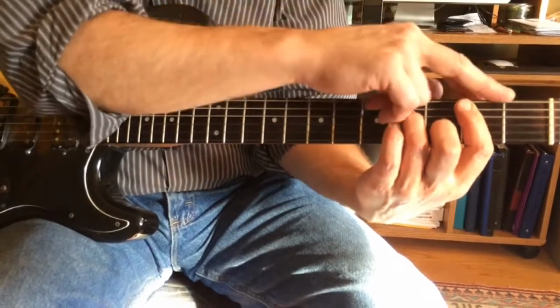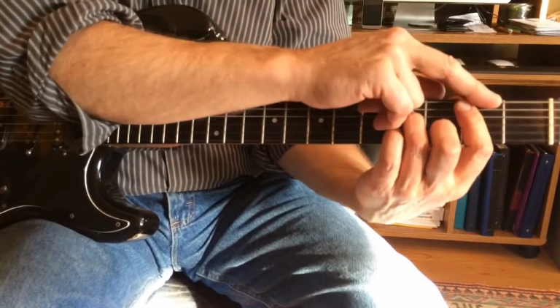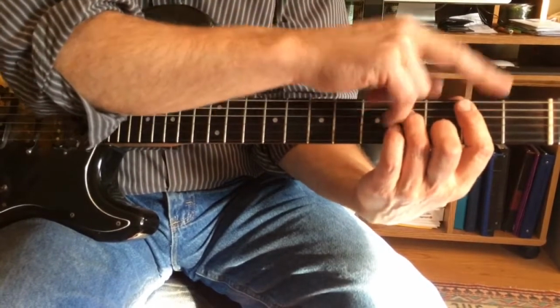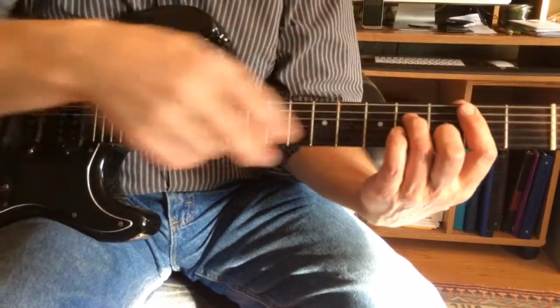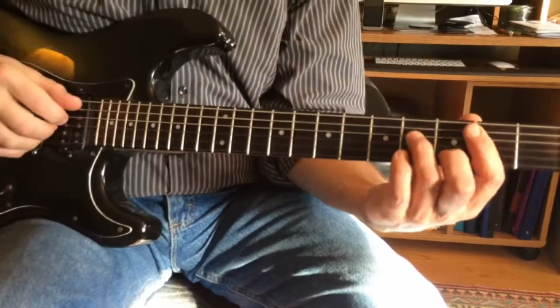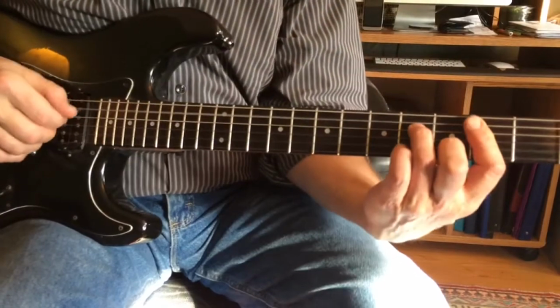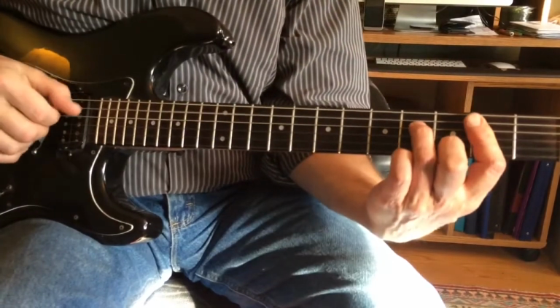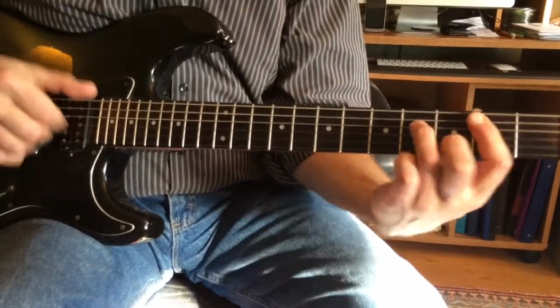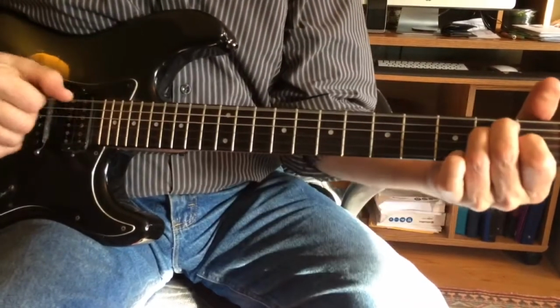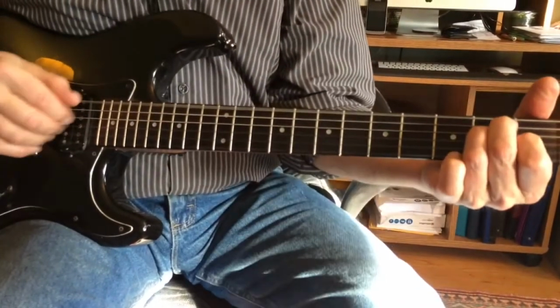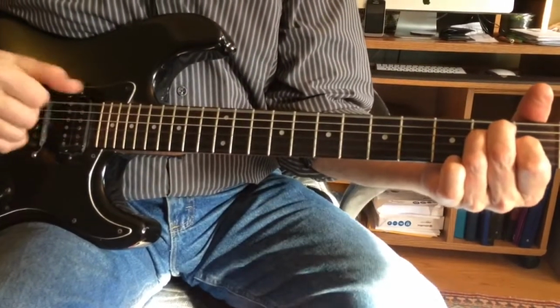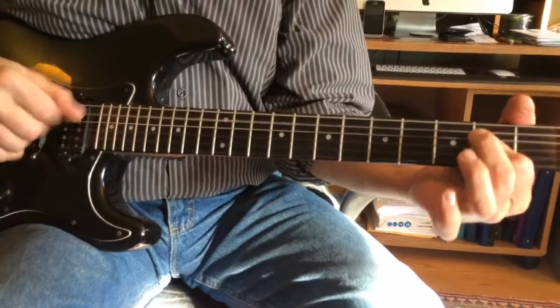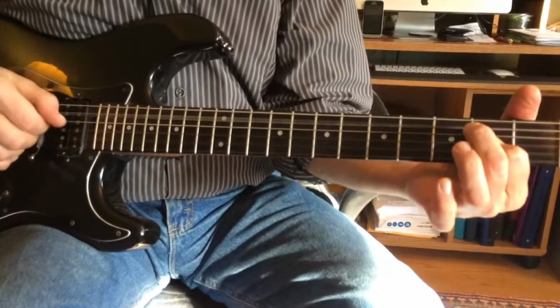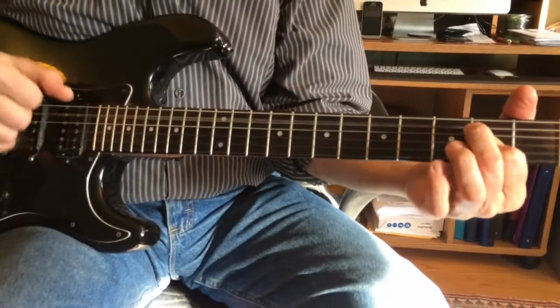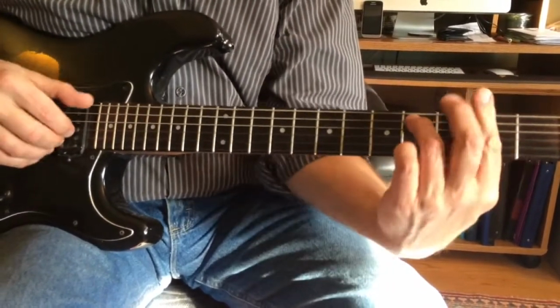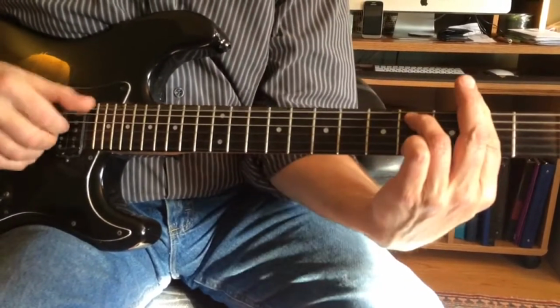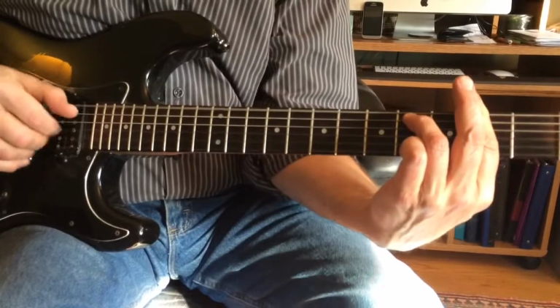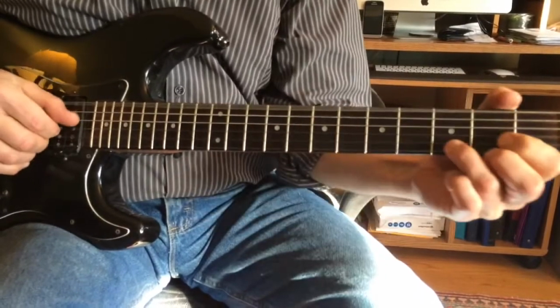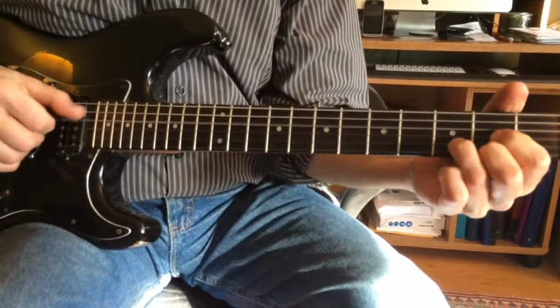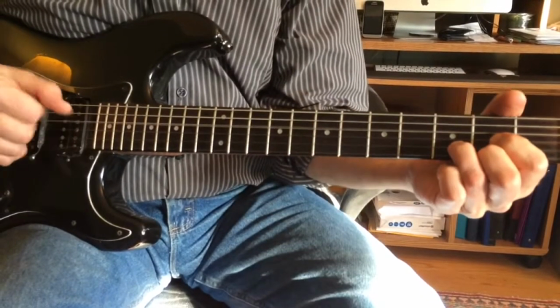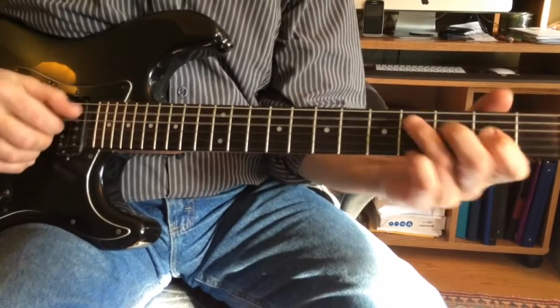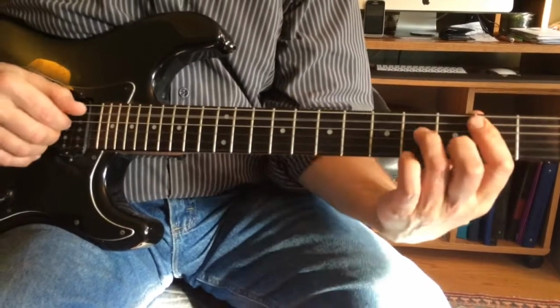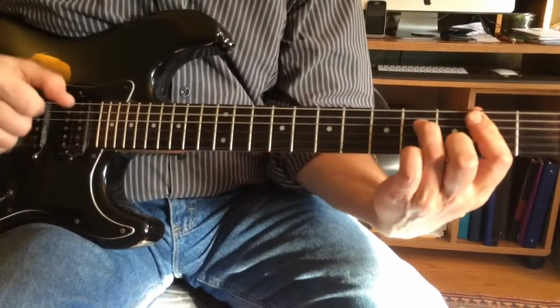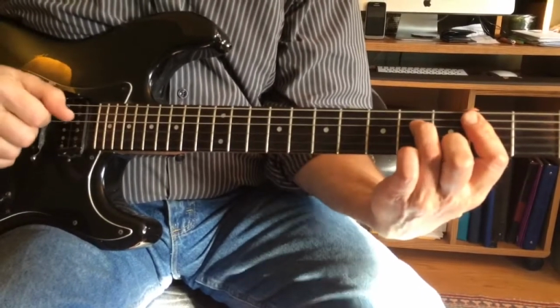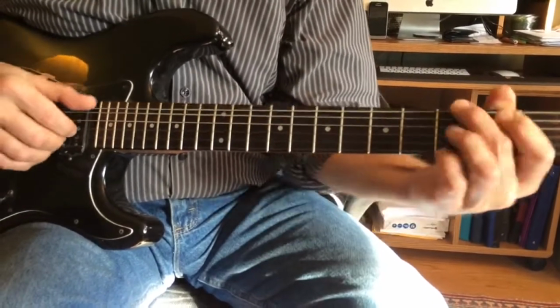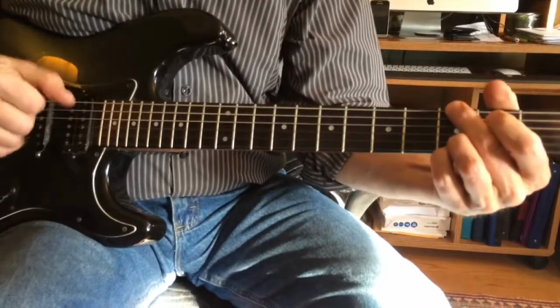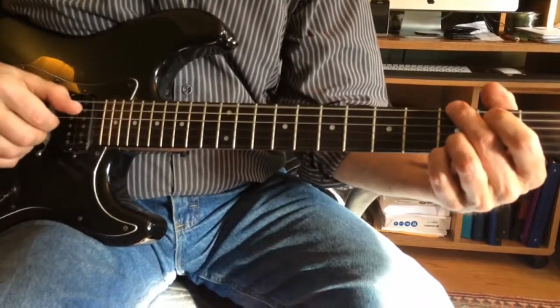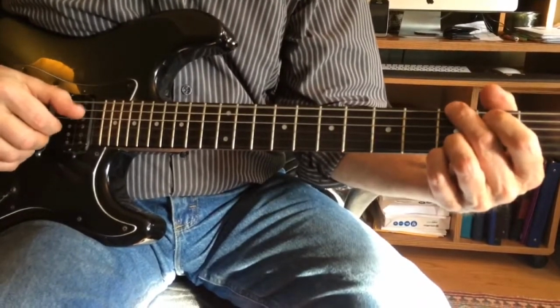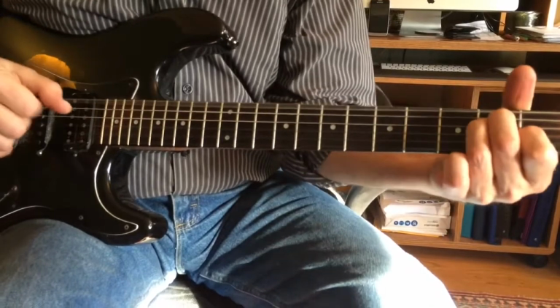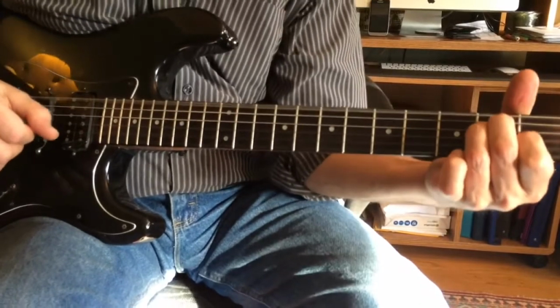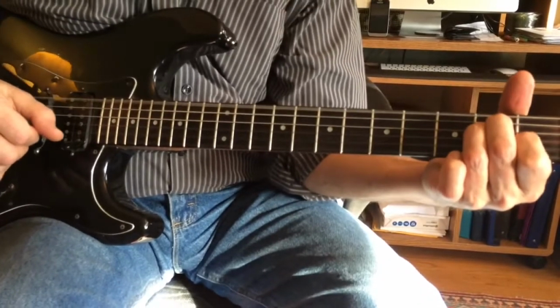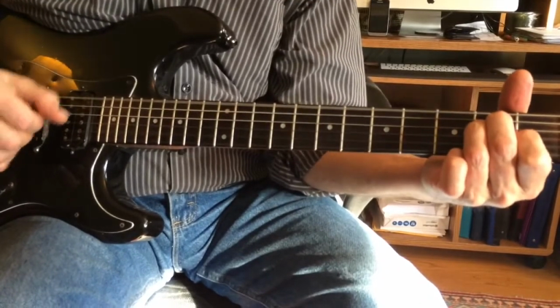The usual verse will skip two things — it'll skip holding on the G and the F. So: 1, 6, 4, 2, flat 7, 5 — that's the difference.